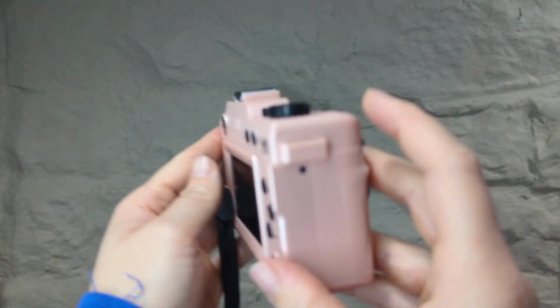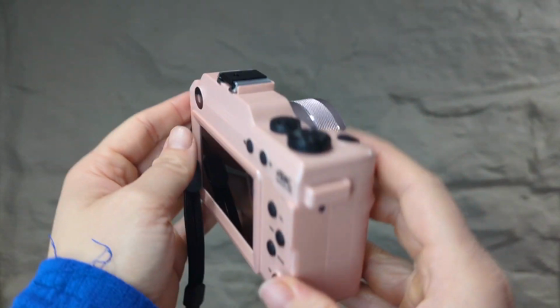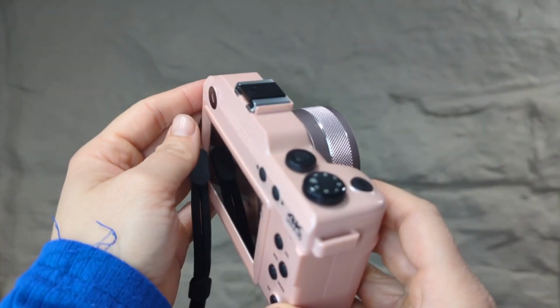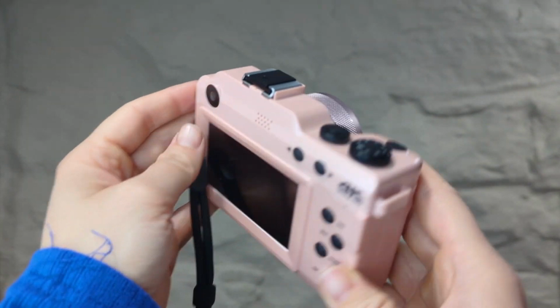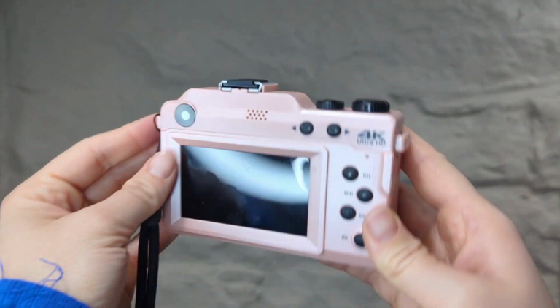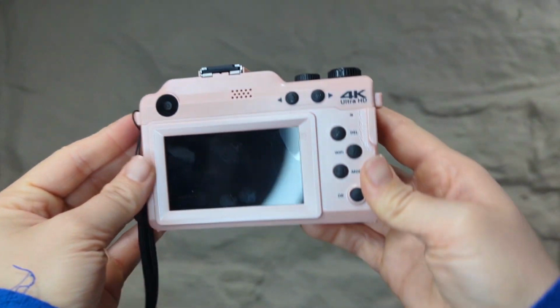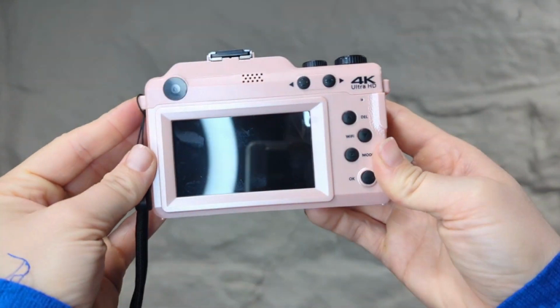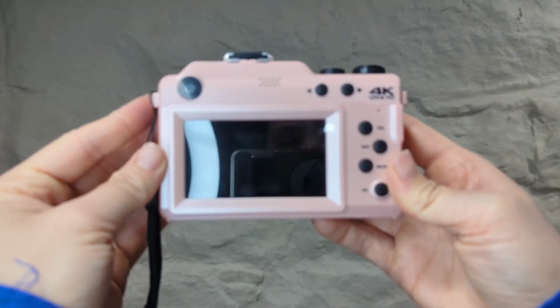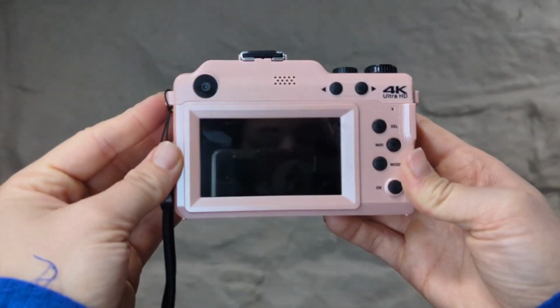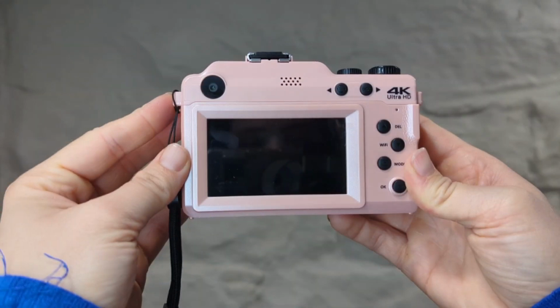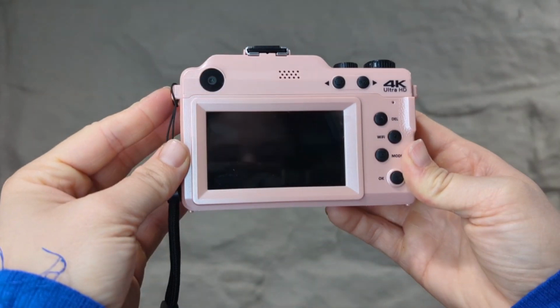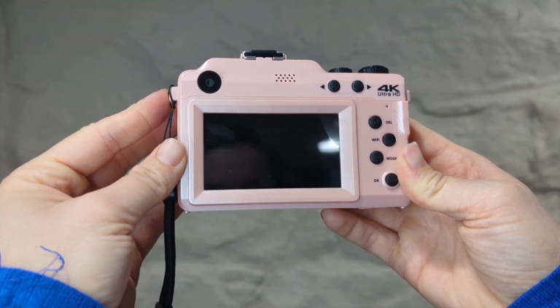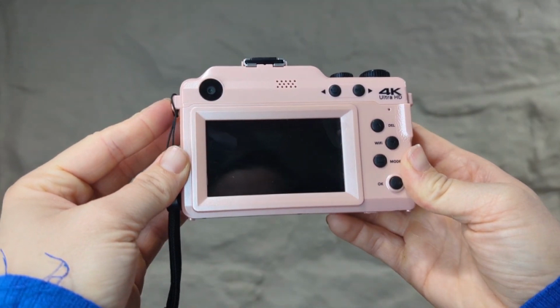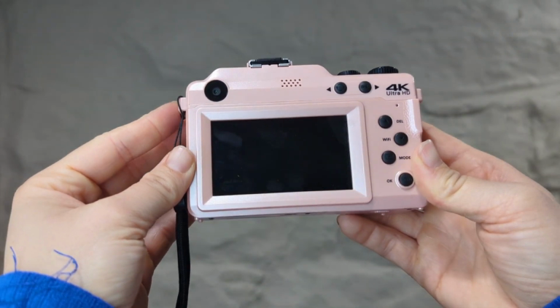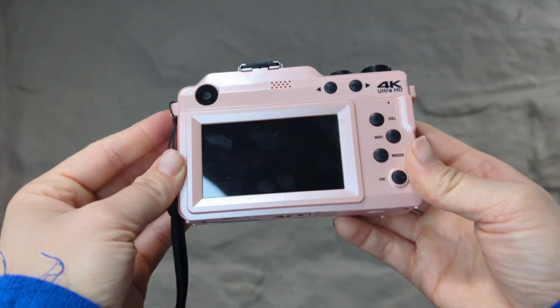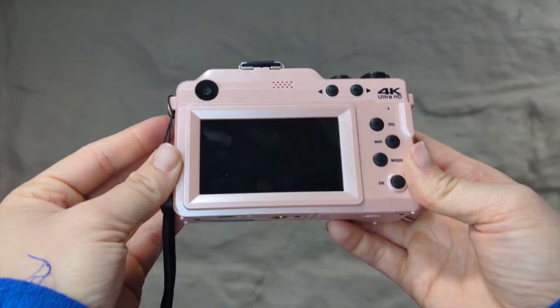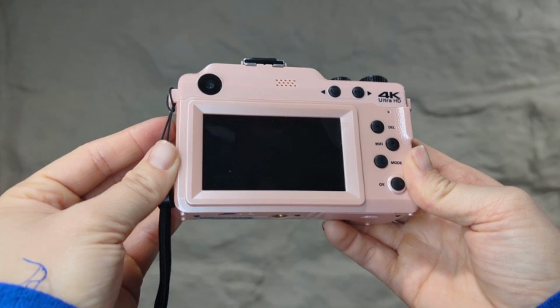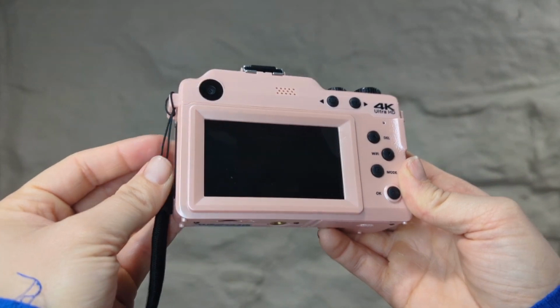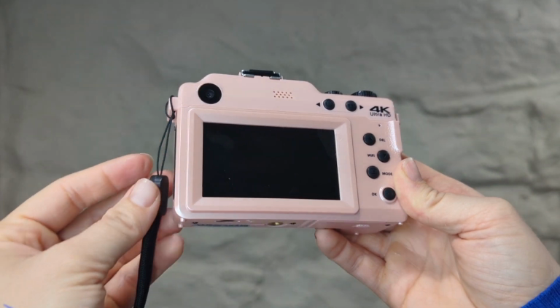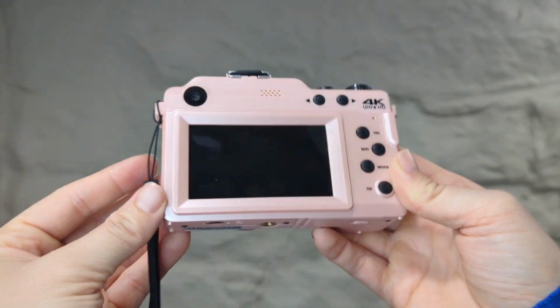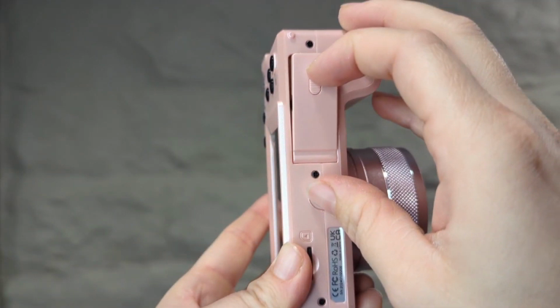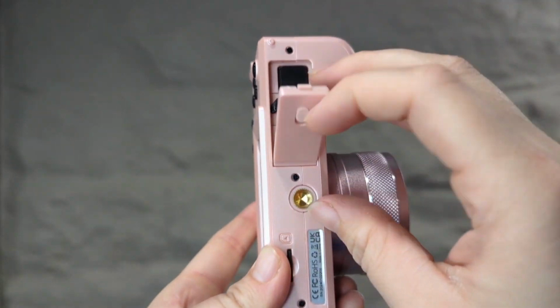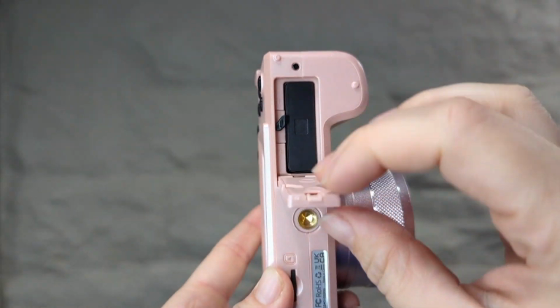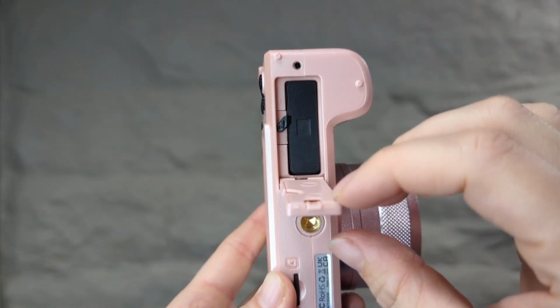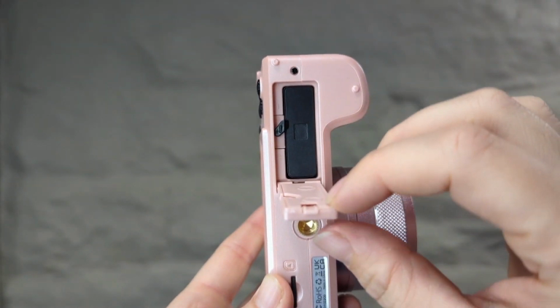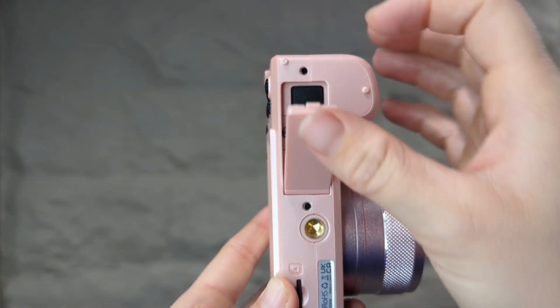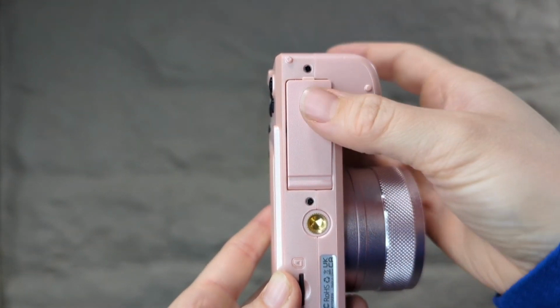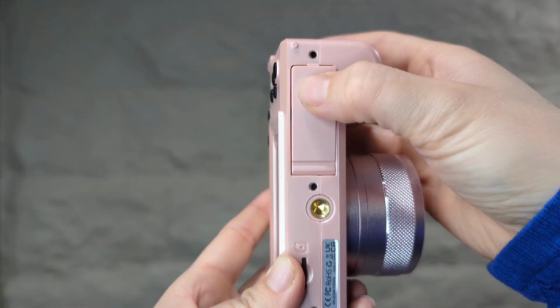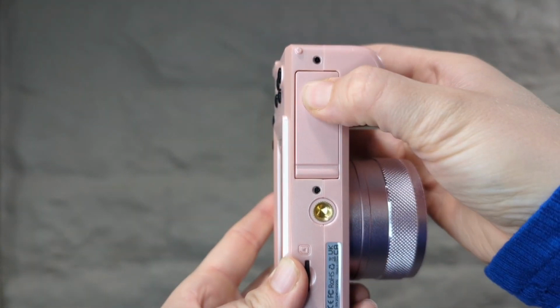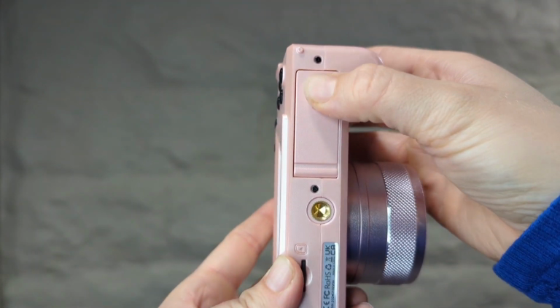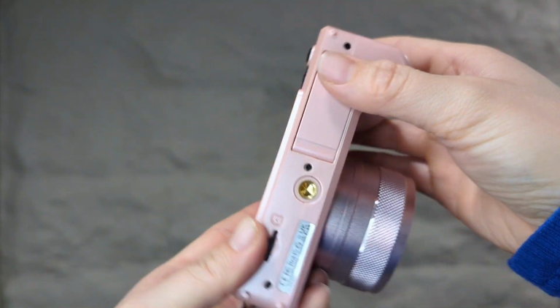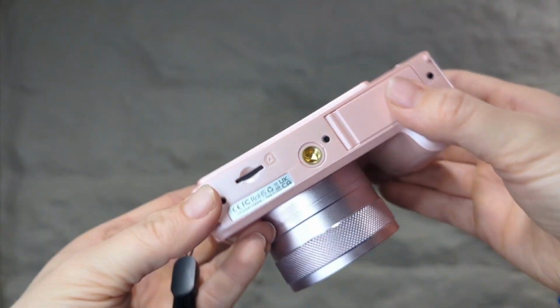It also has a flash, a time-lapse, 18x digital zoom, and a slow motion mode. Also, the pink color is so cute. That is where you keep the battery.